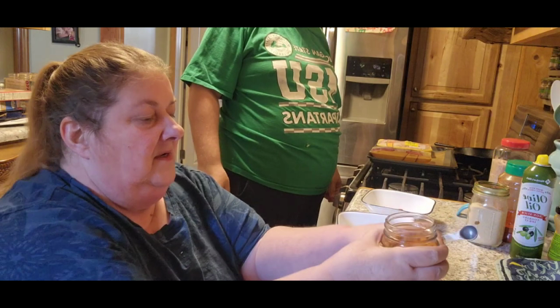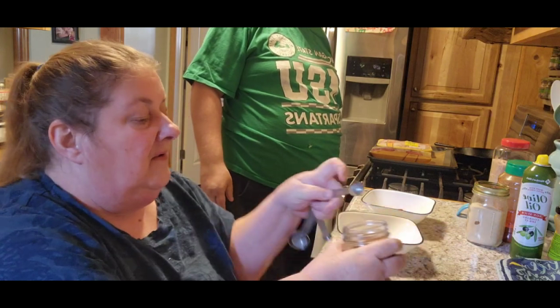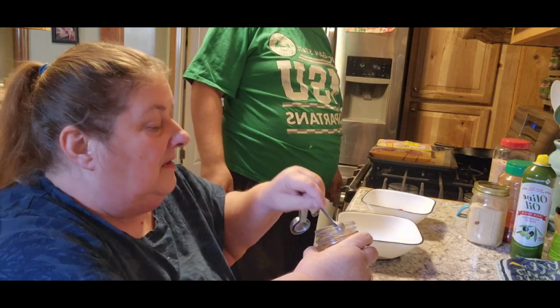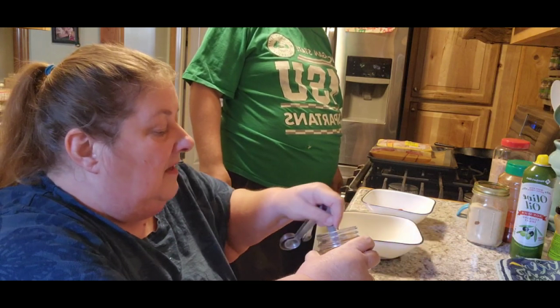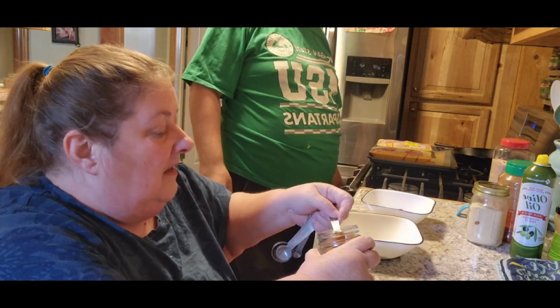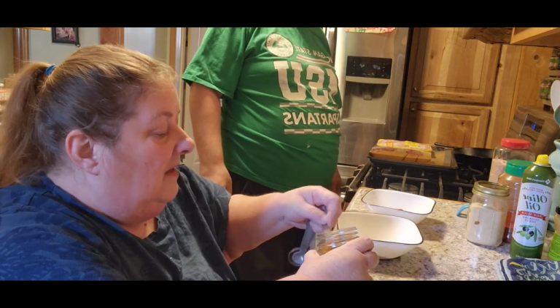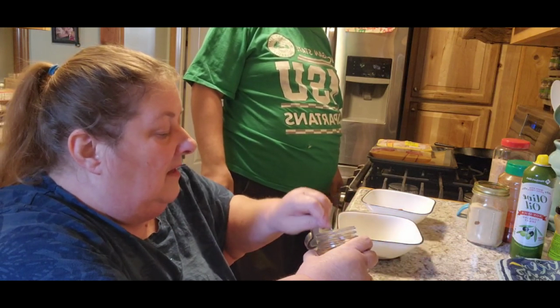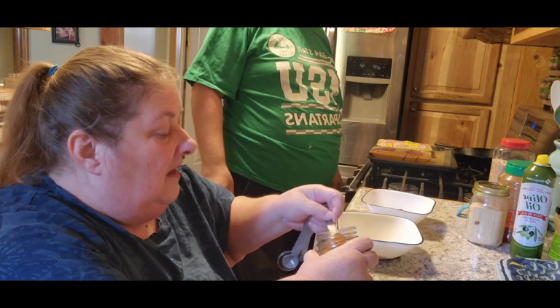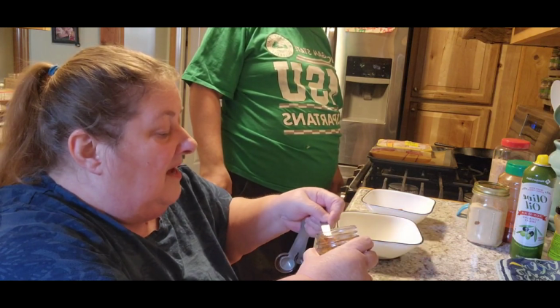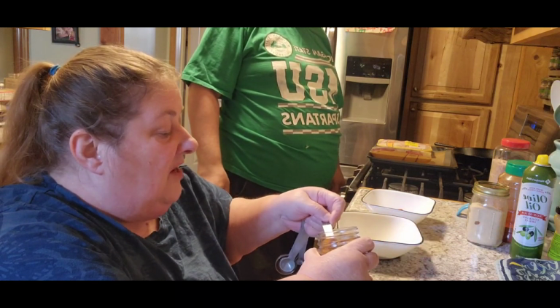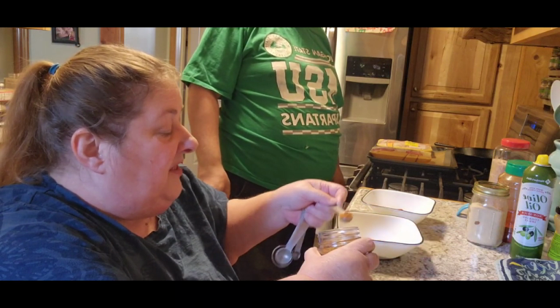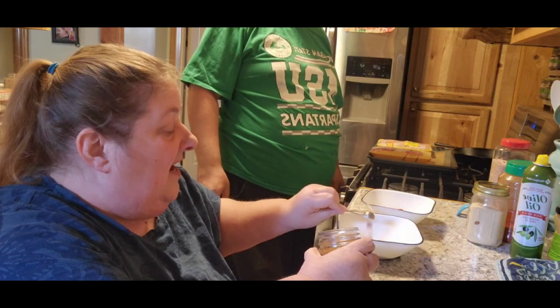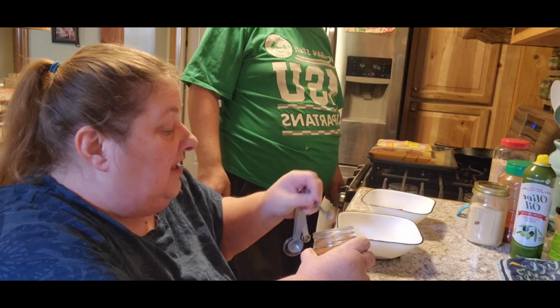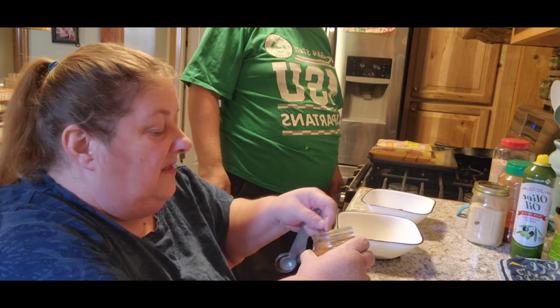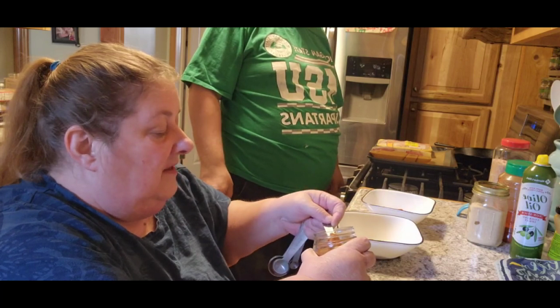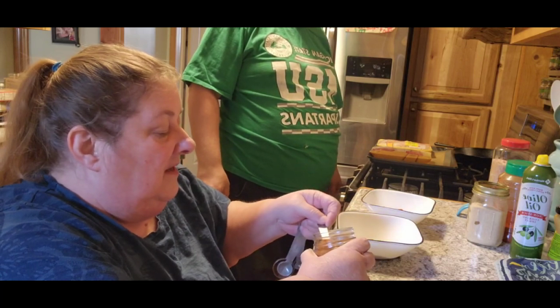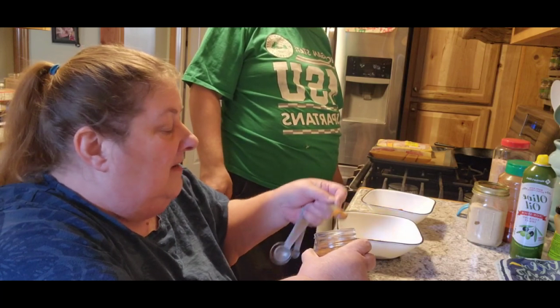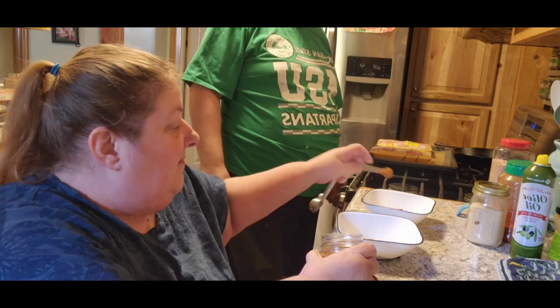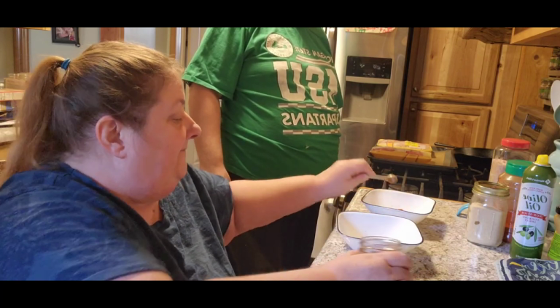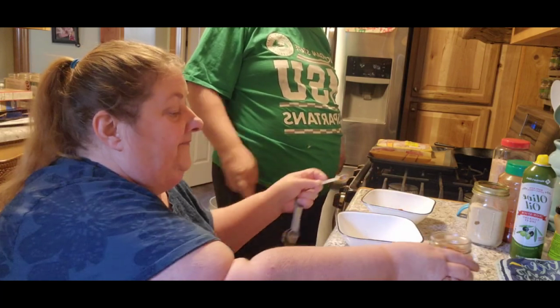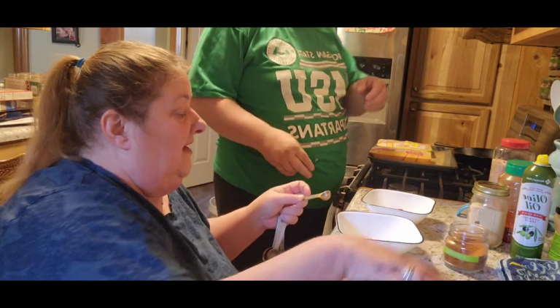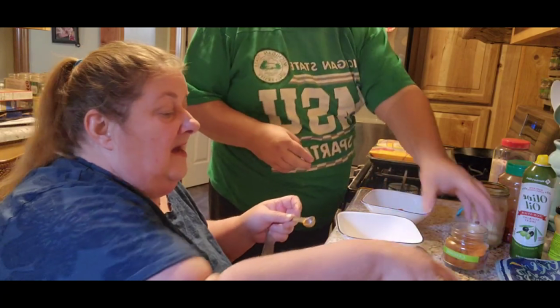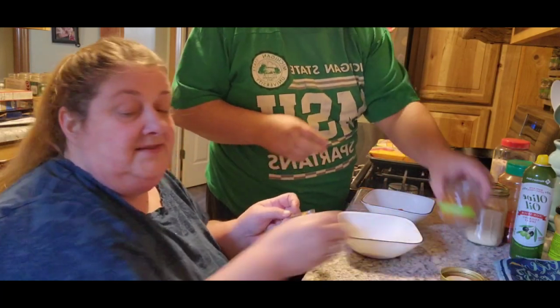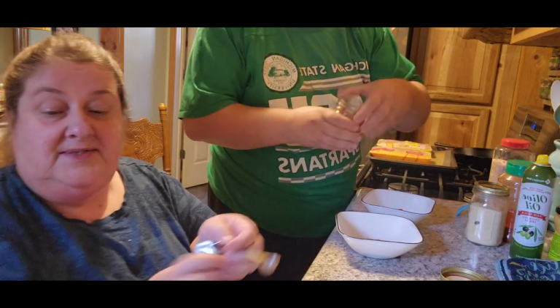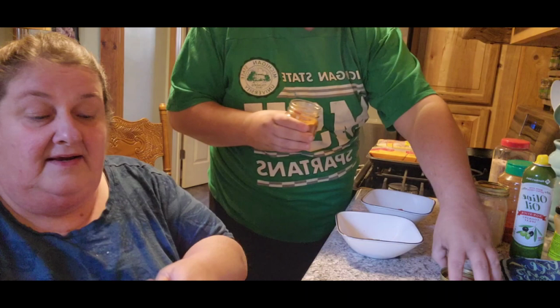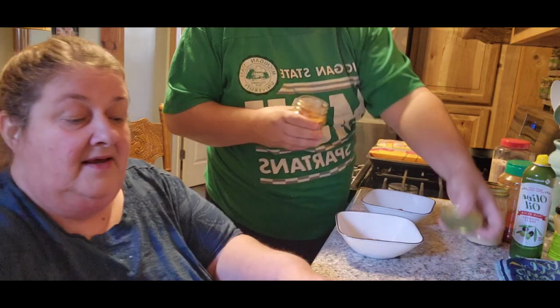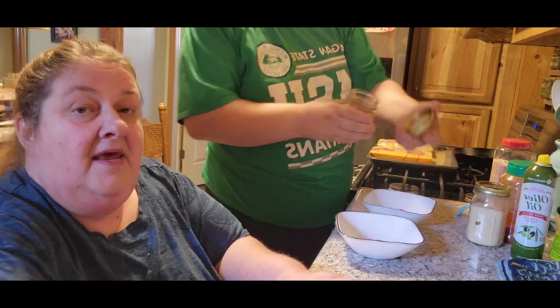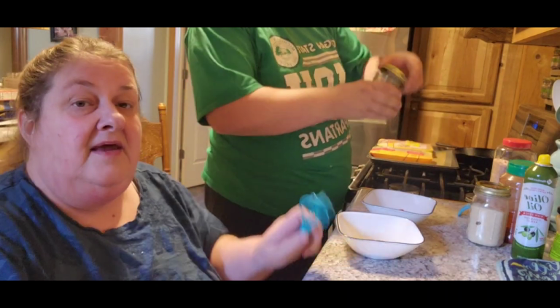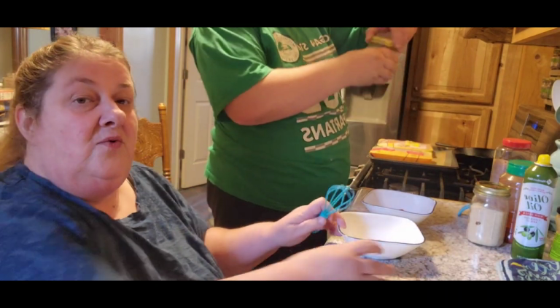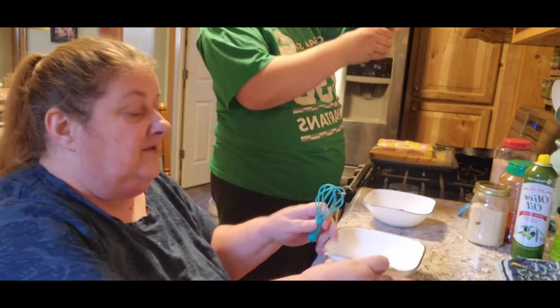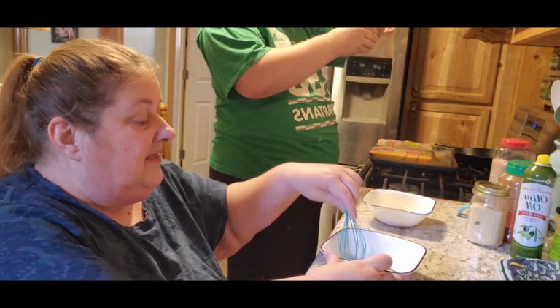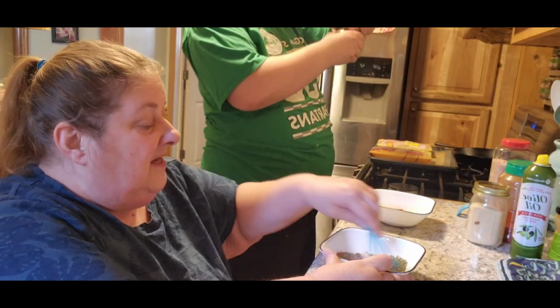And a half a teaspoon of cayenne pepper. Now it's going to be all spicy and hot — just kidding, it won't be that bad. So there's that, and then we're going to mix them together.